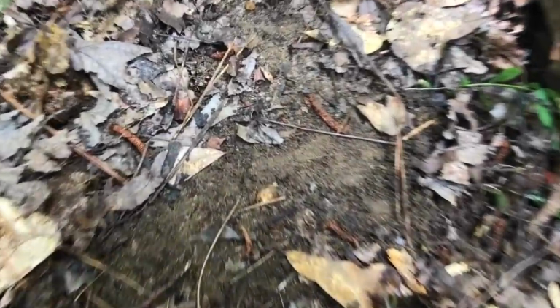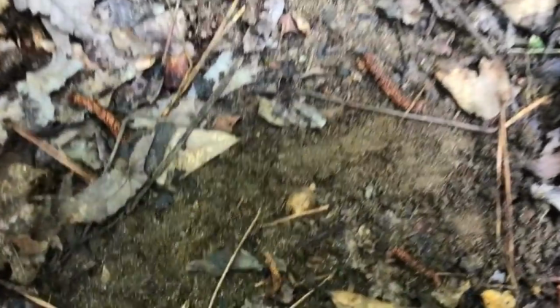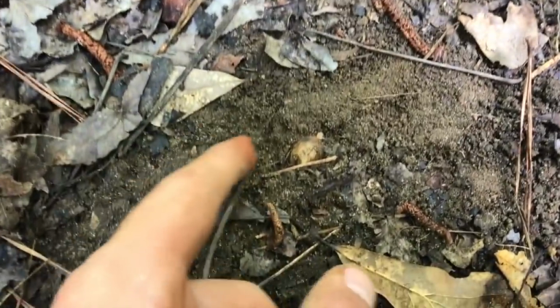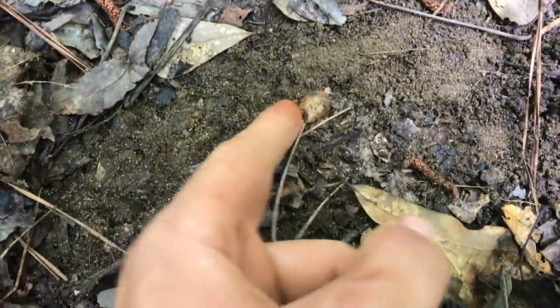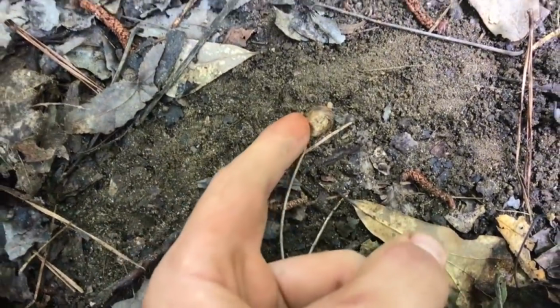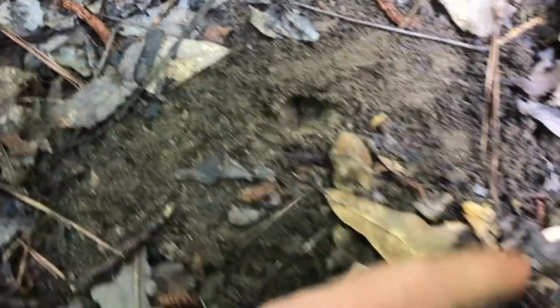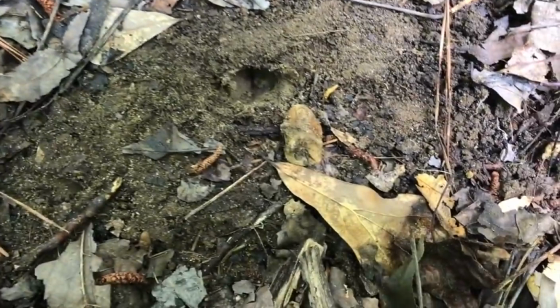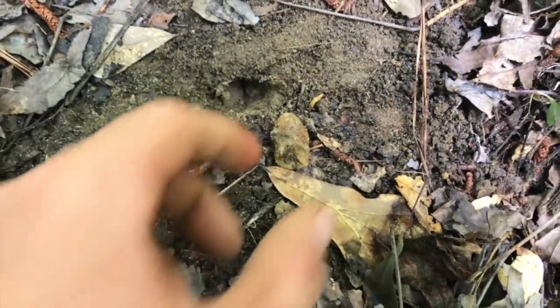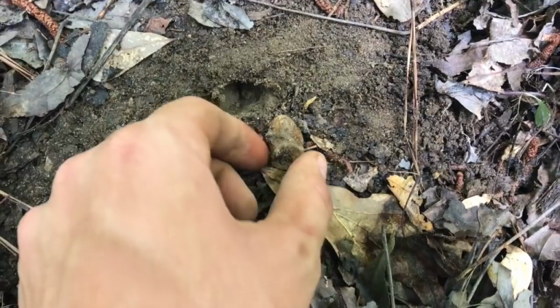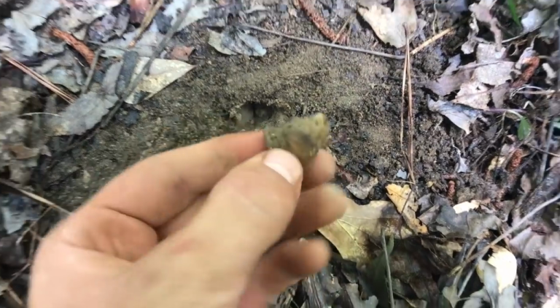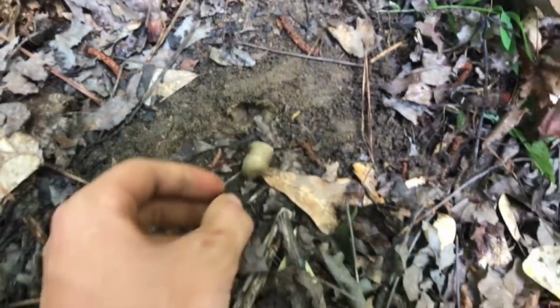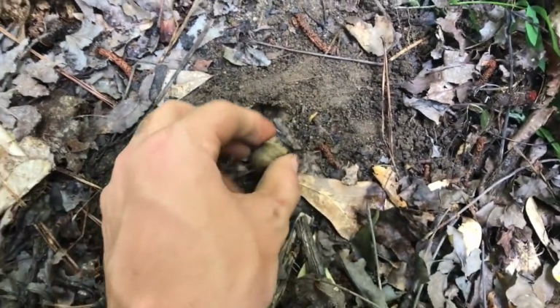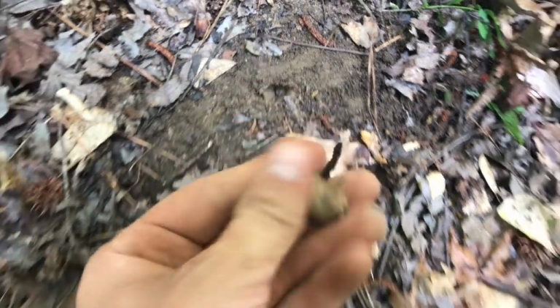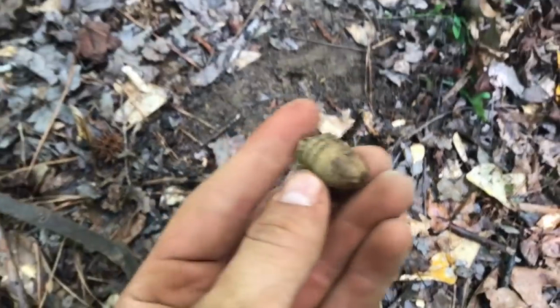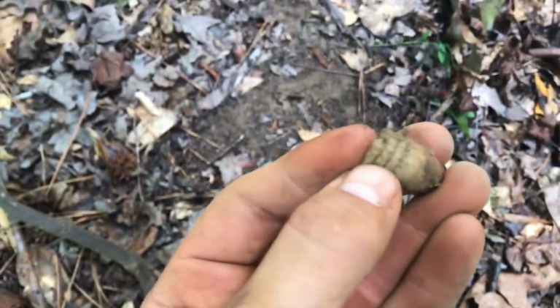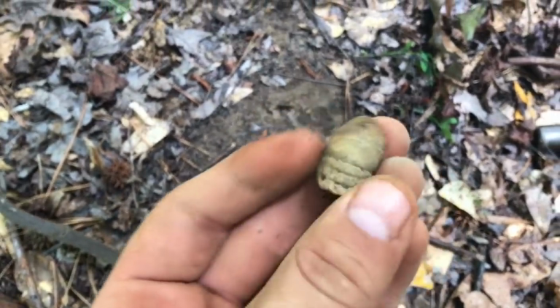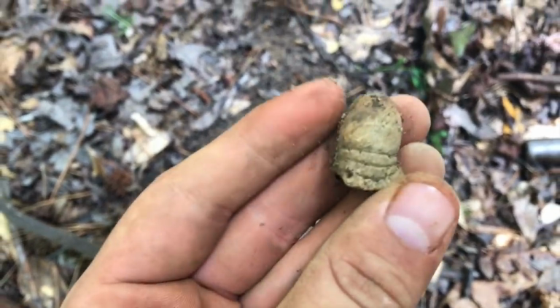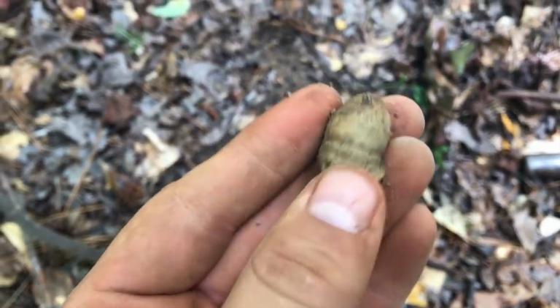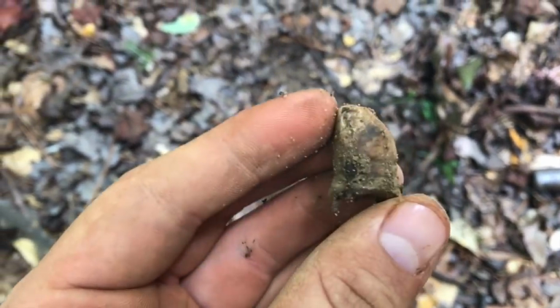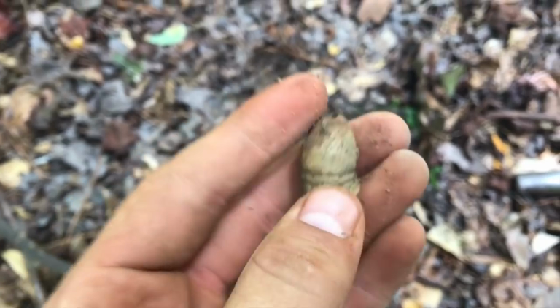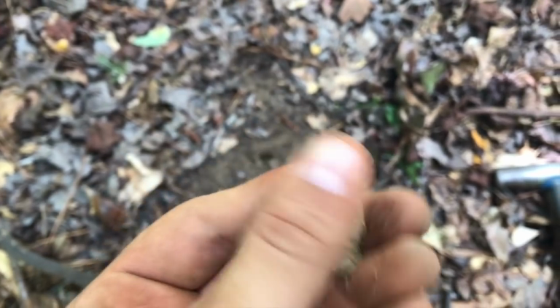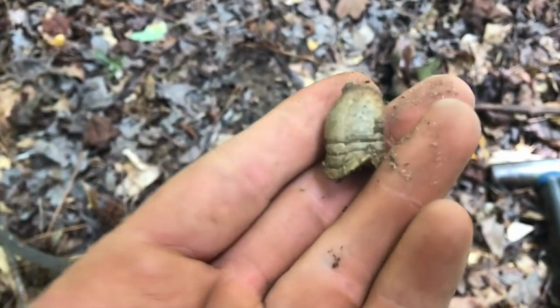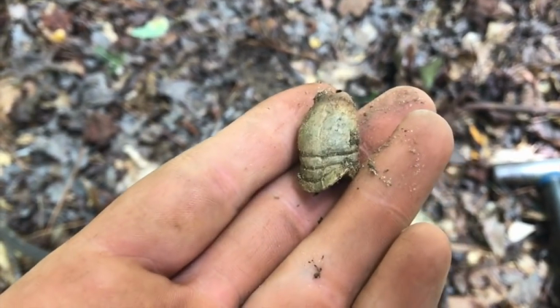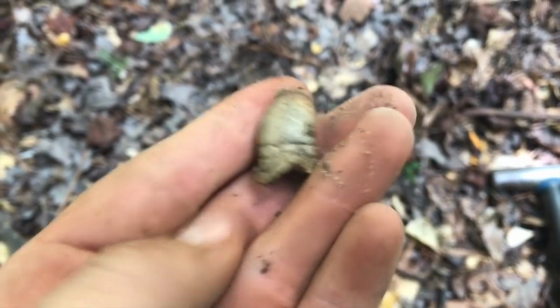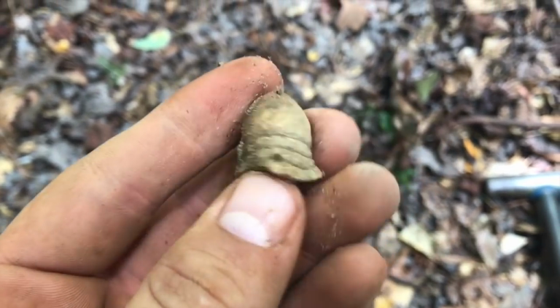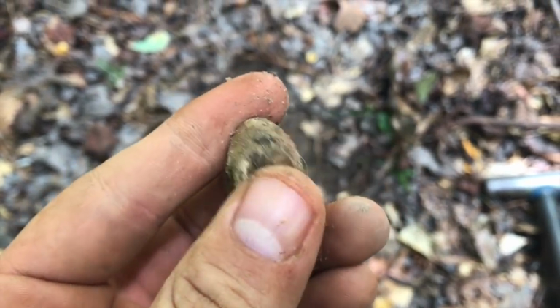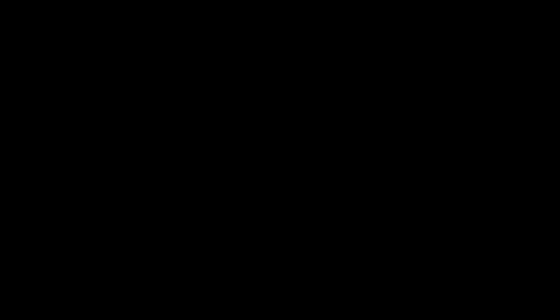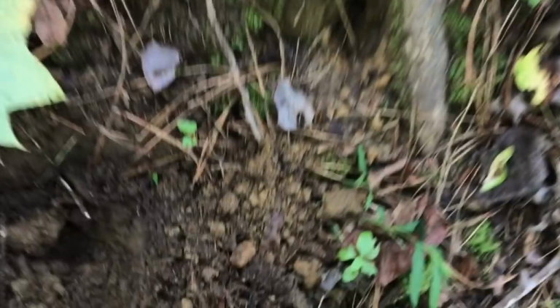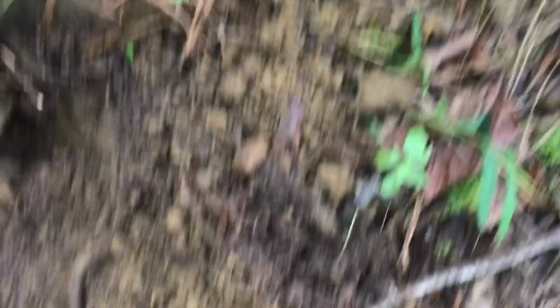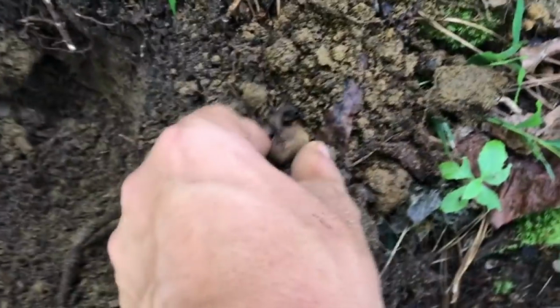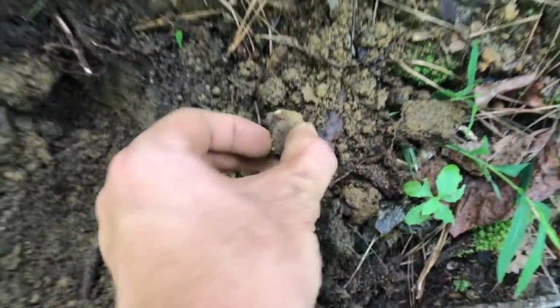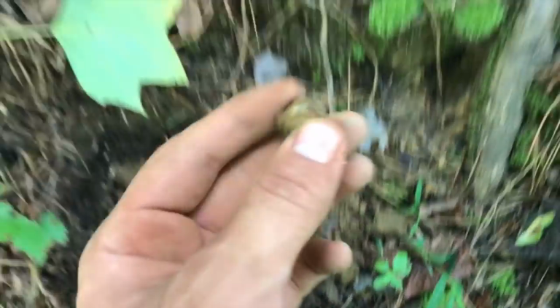I just looked down and look — here's literally a bullet right on top of the ground. It's another three-ringer mini ball, very sweet, right in the sand. Got another bullet — Spencer casing.